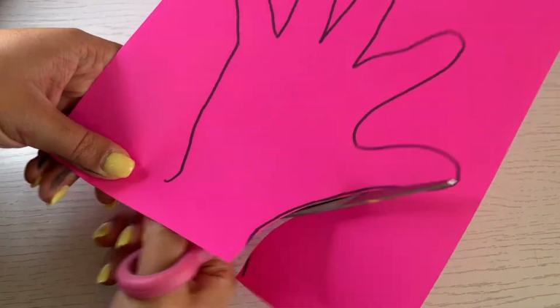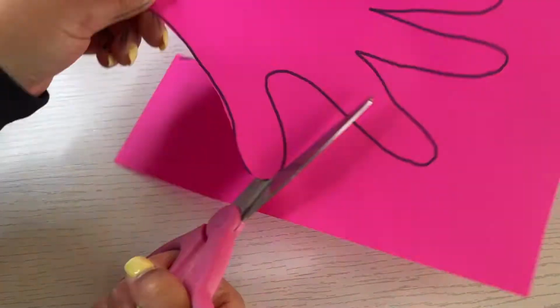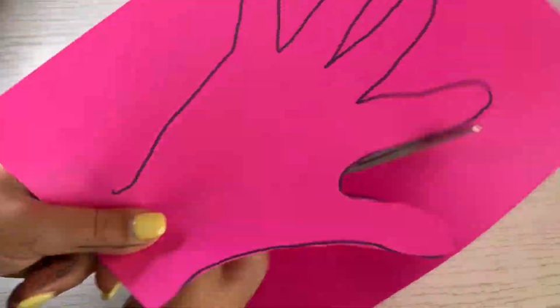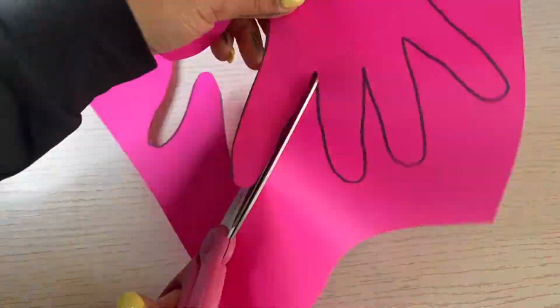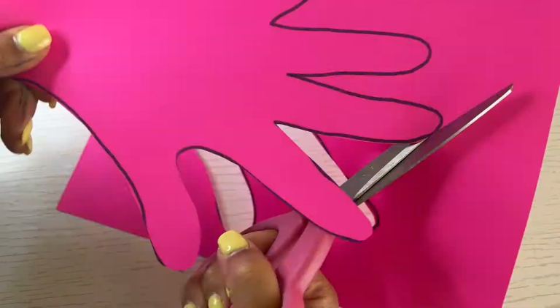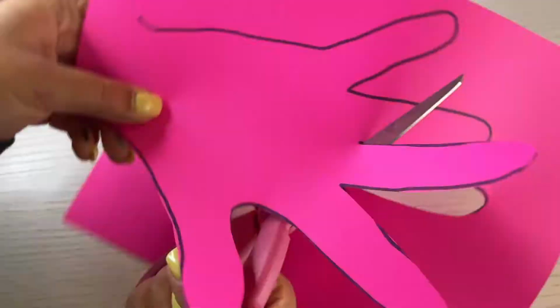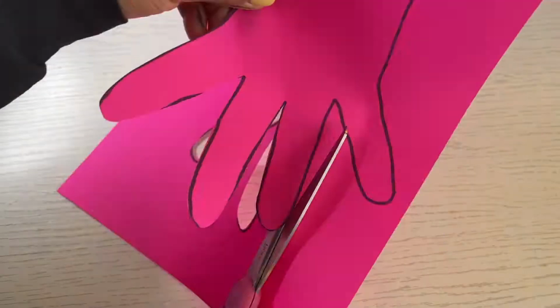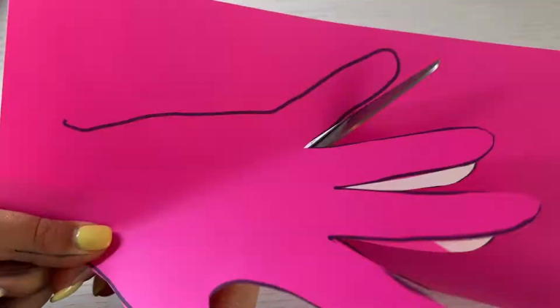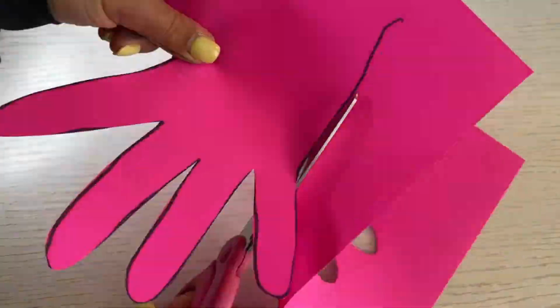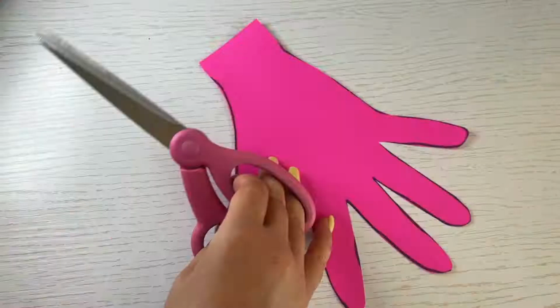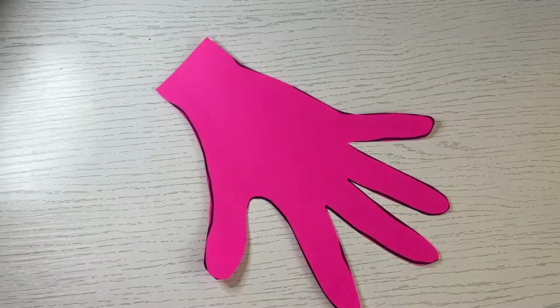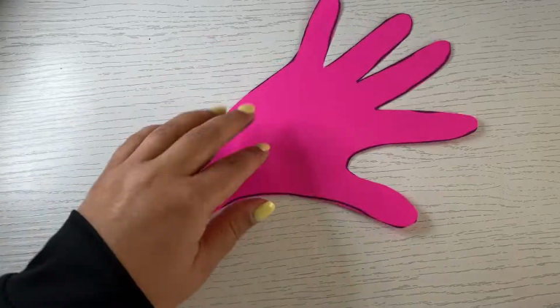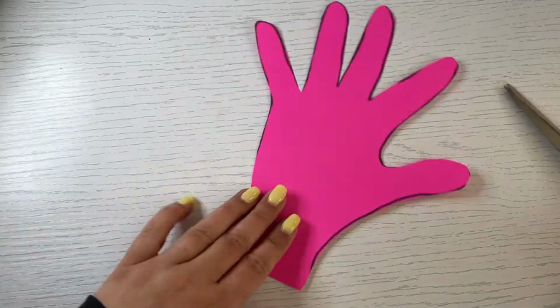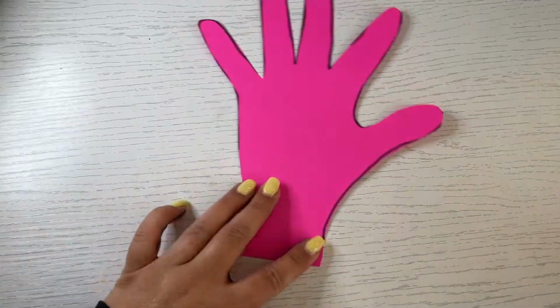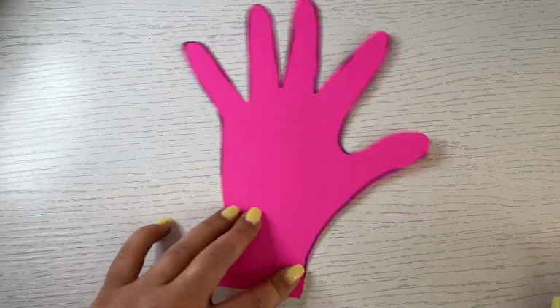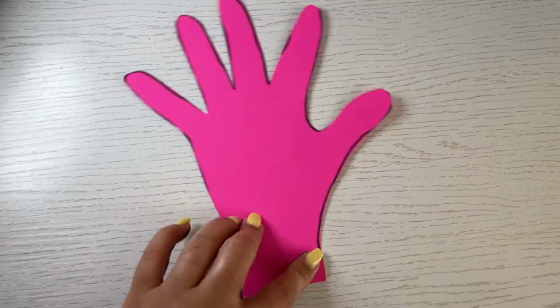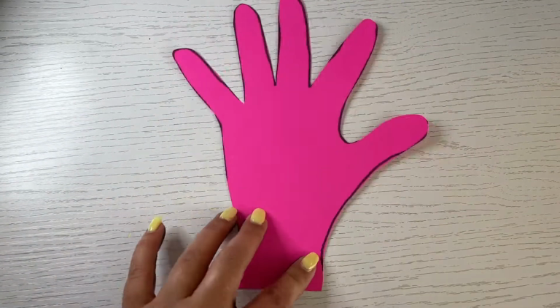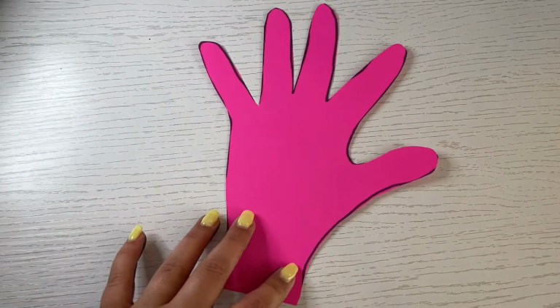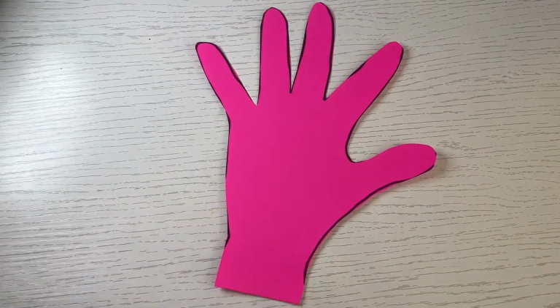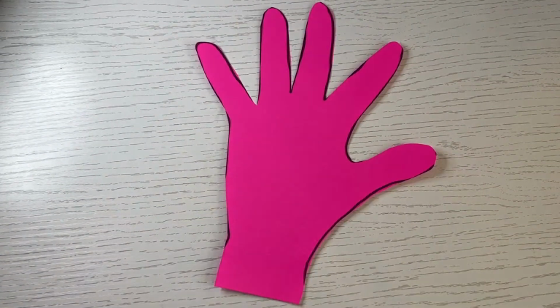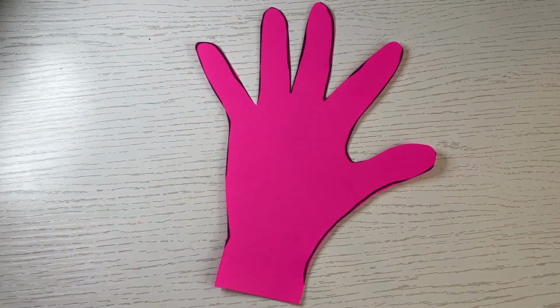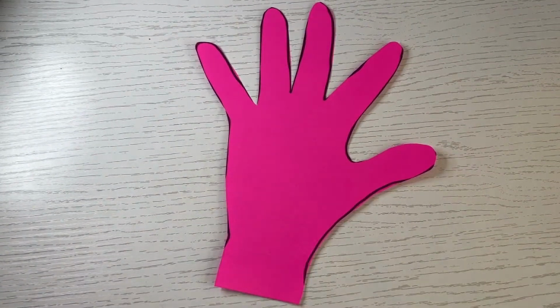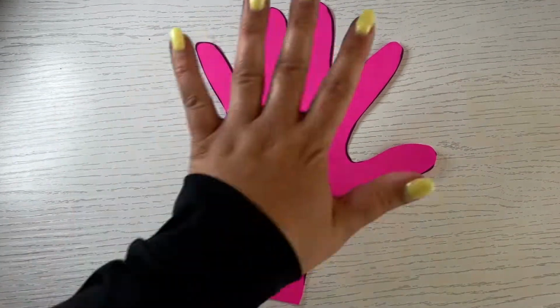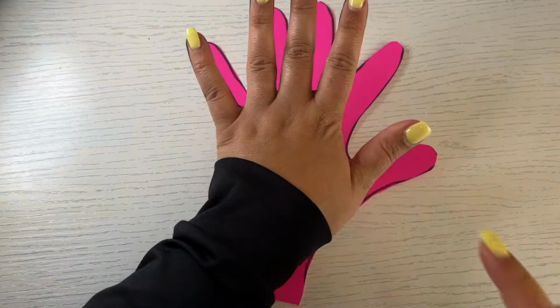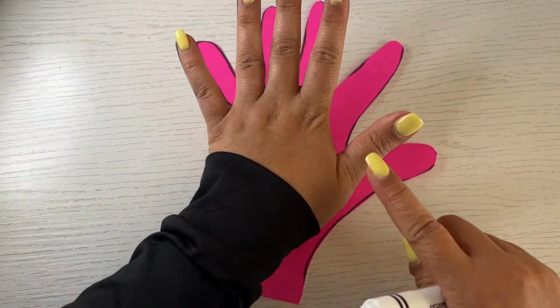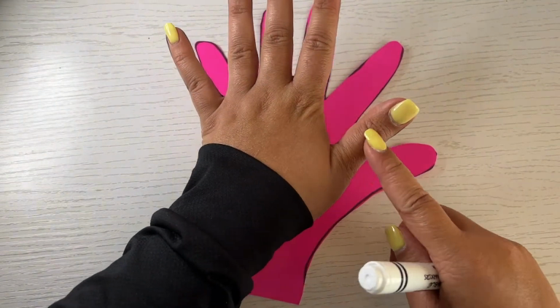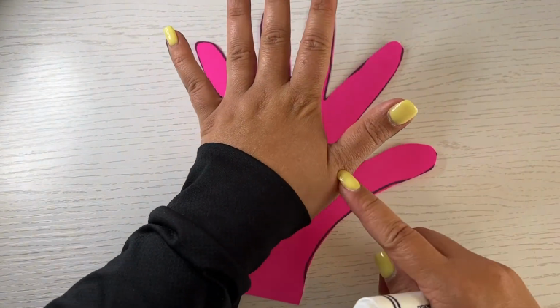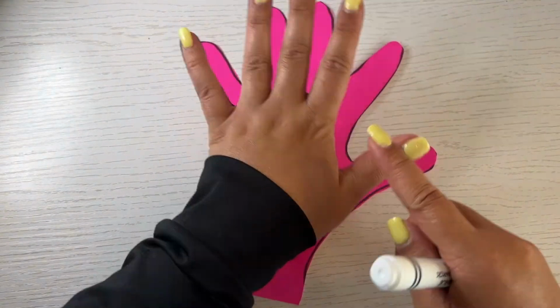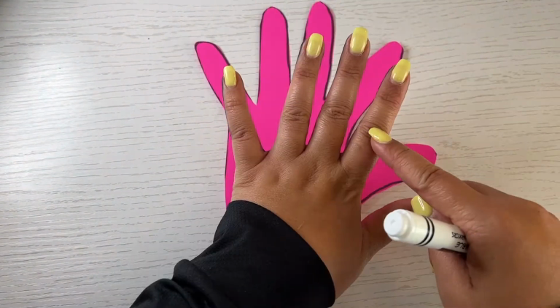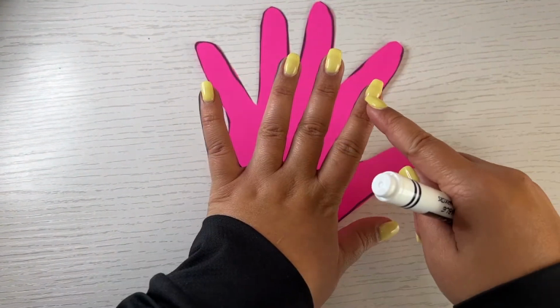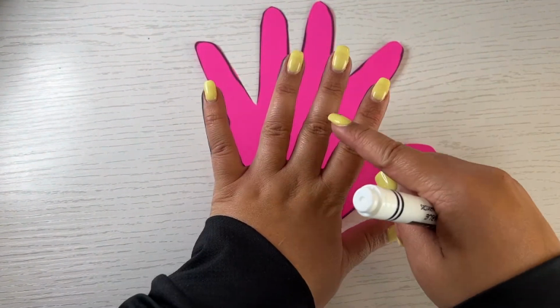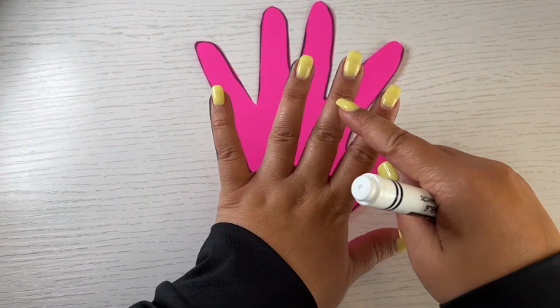Cut out your hand outline. Draw lines on the paper hand where your finger joints are — those are the parts of the finger that bend.